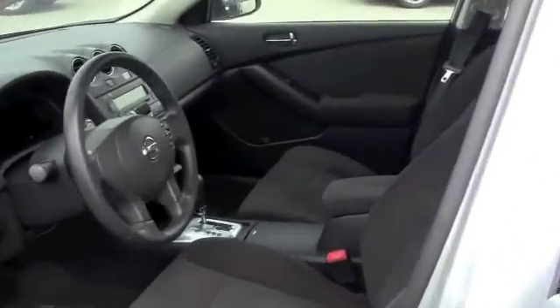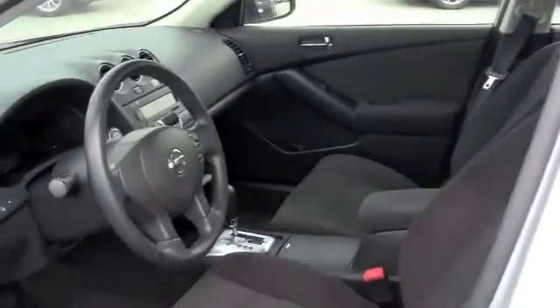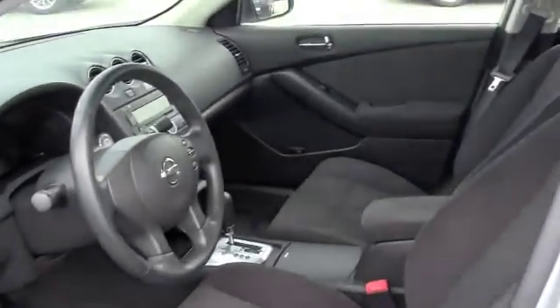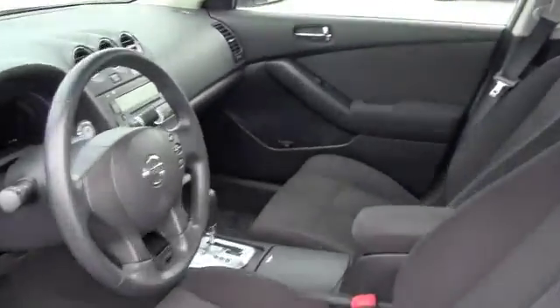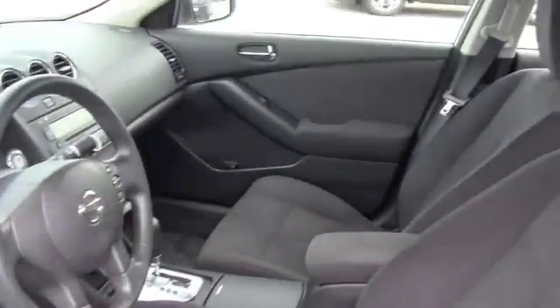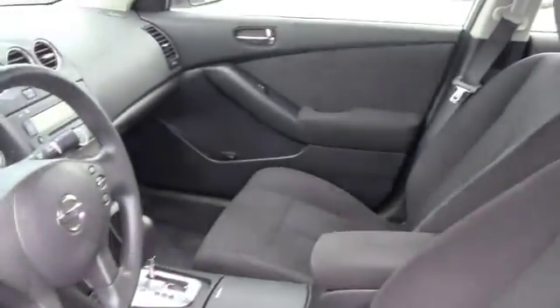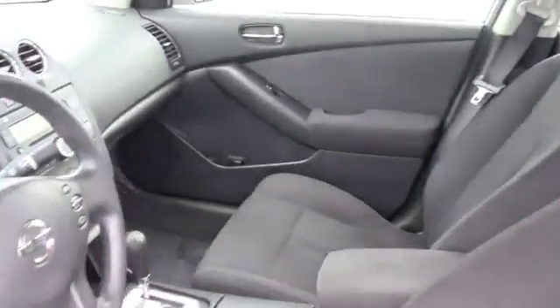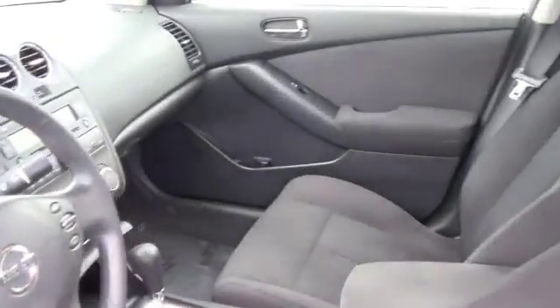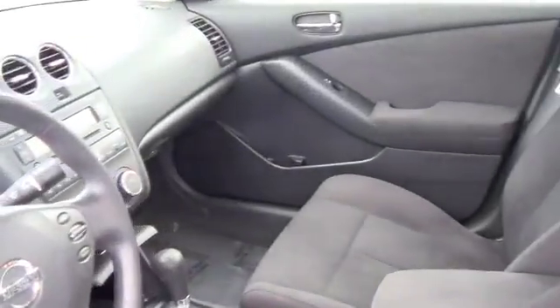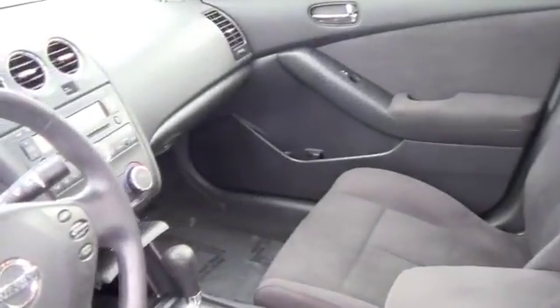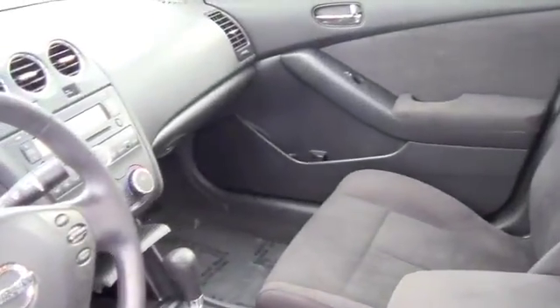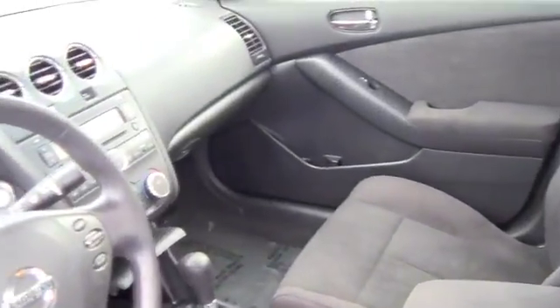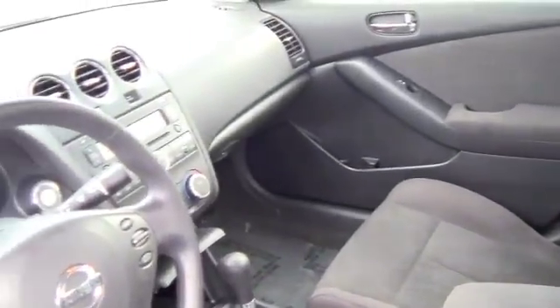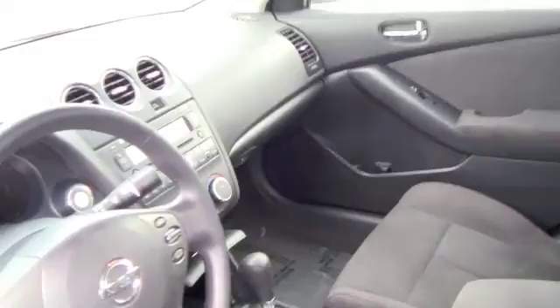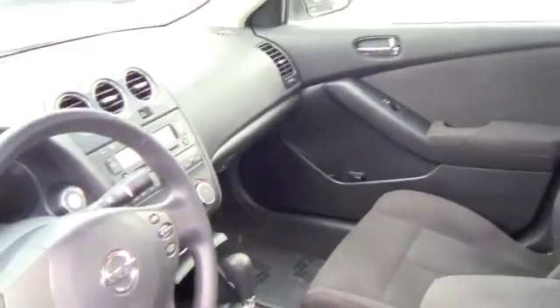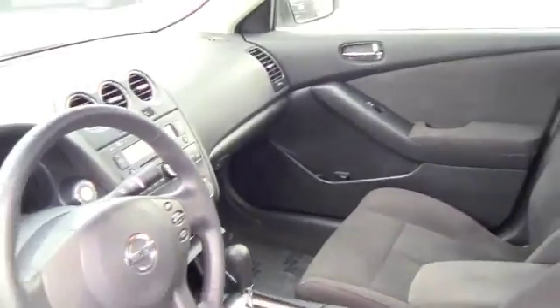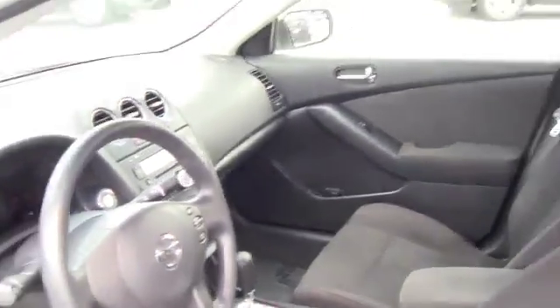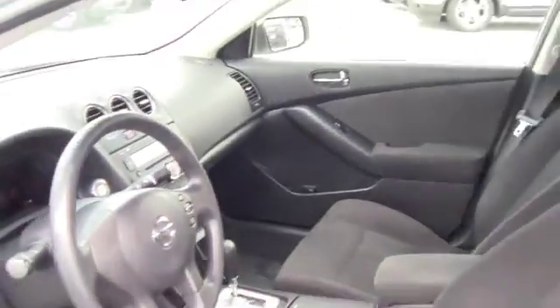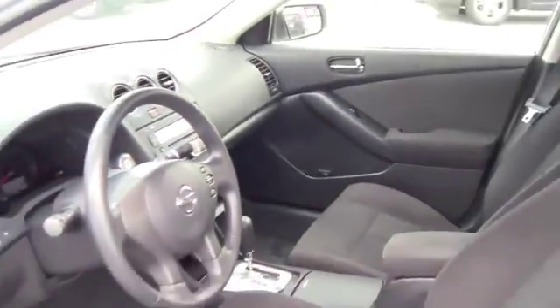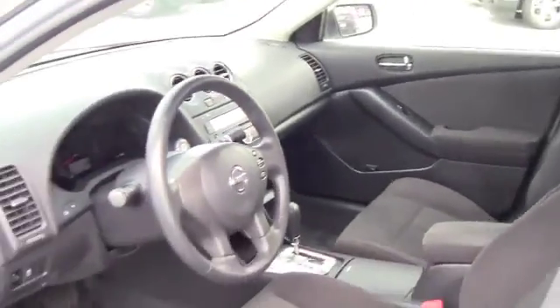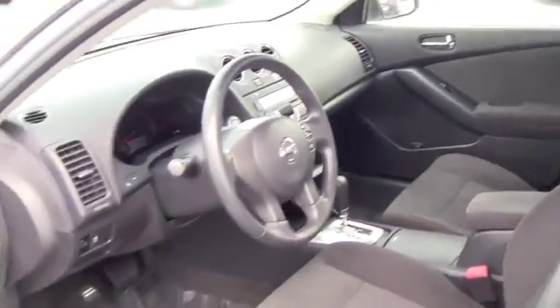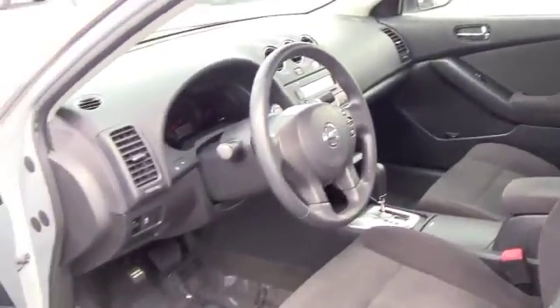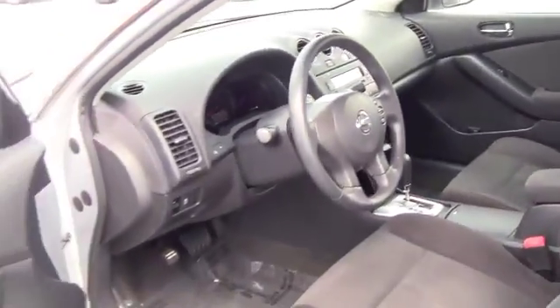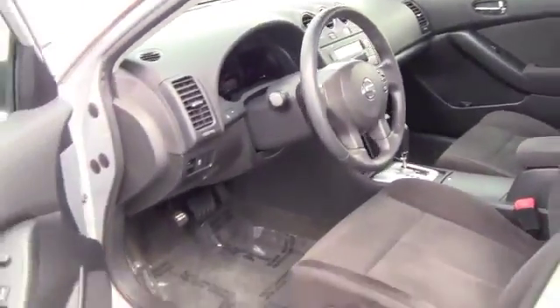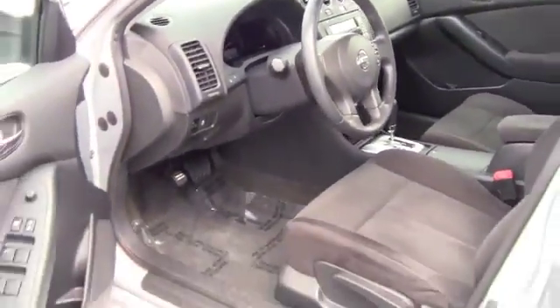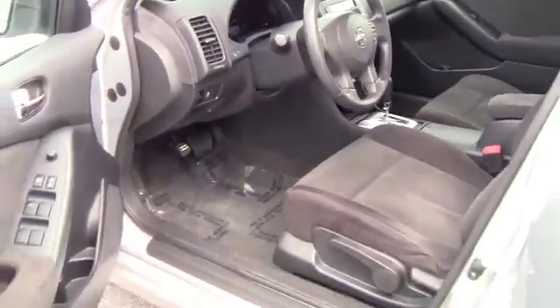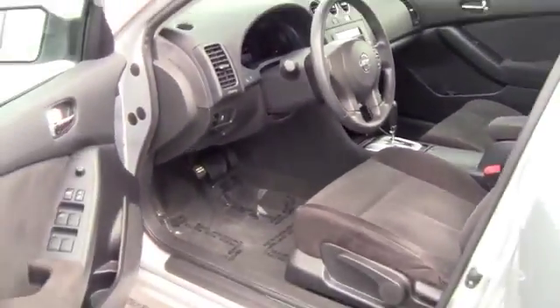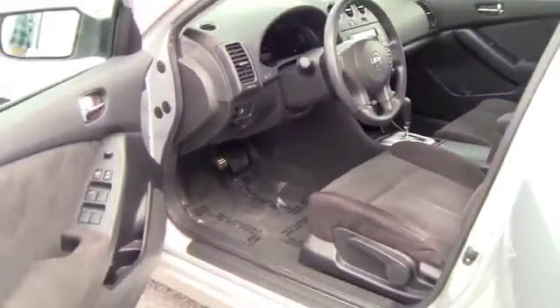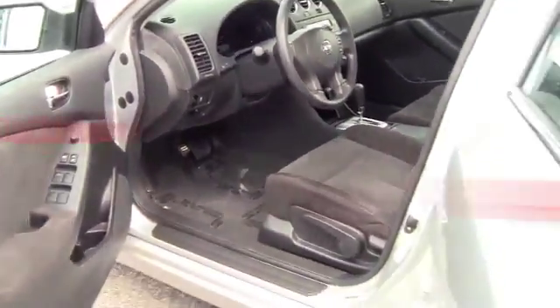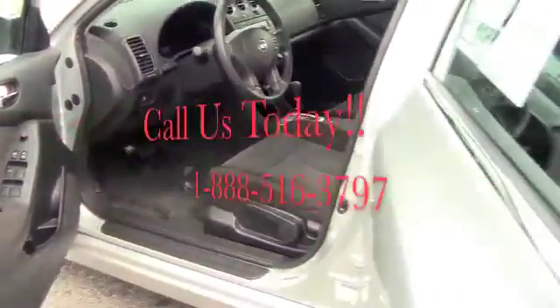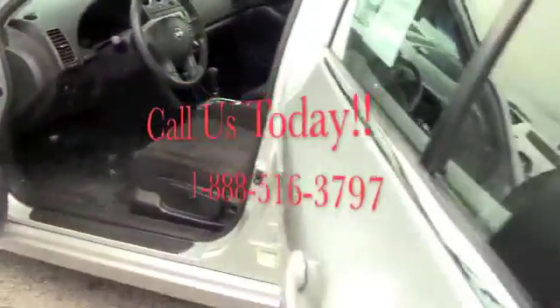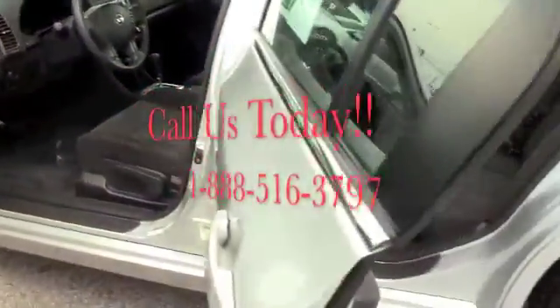Very clean. CD player, auxiliary output so you can hook up an MP3 player to the car. Very nice and clean family car.